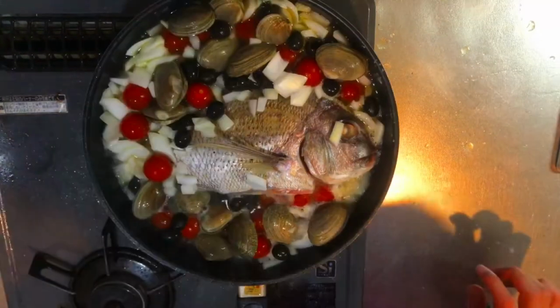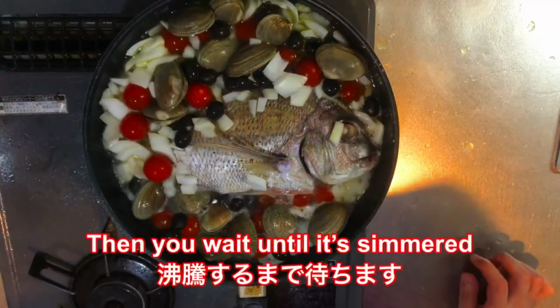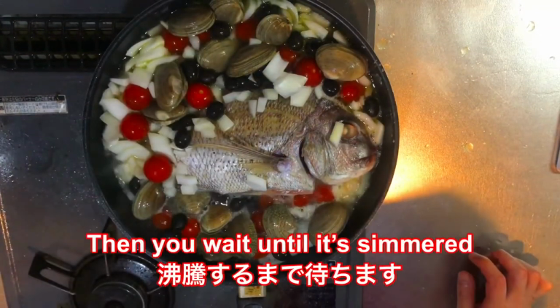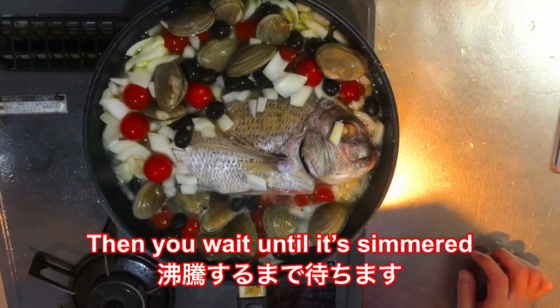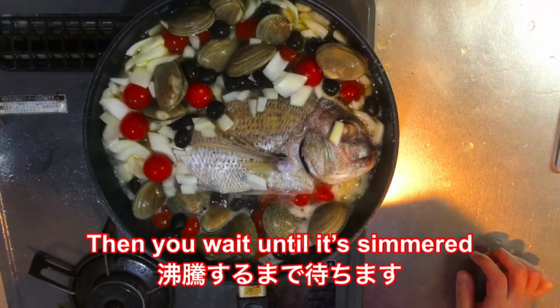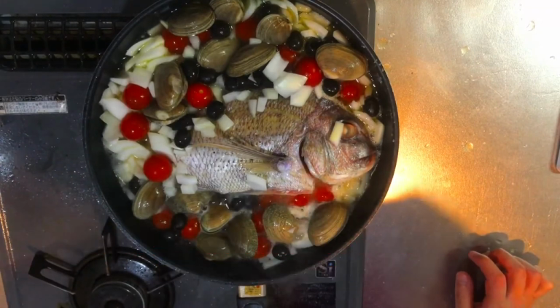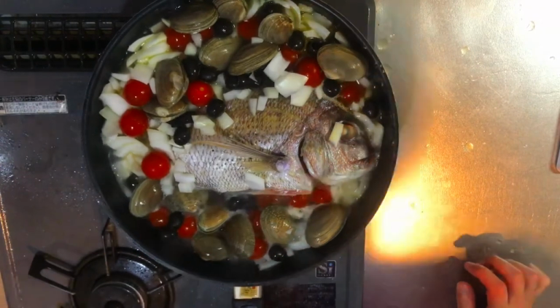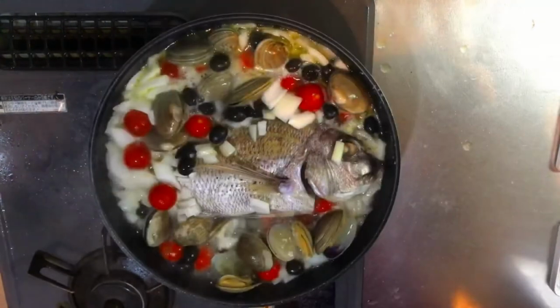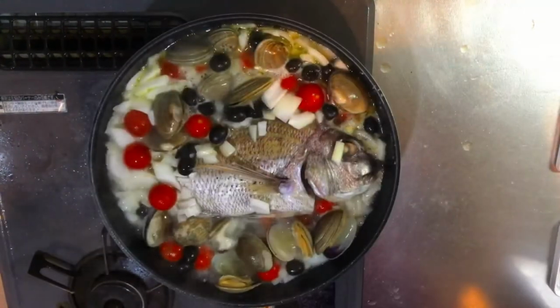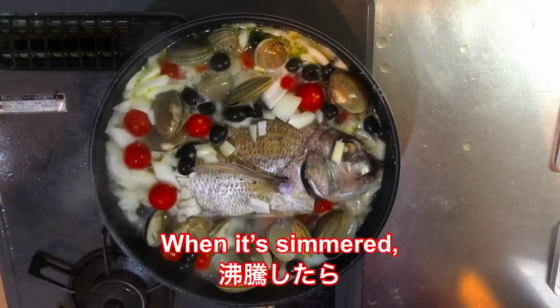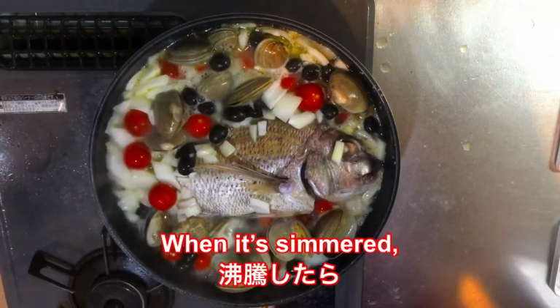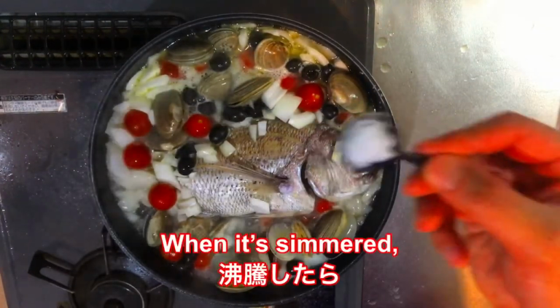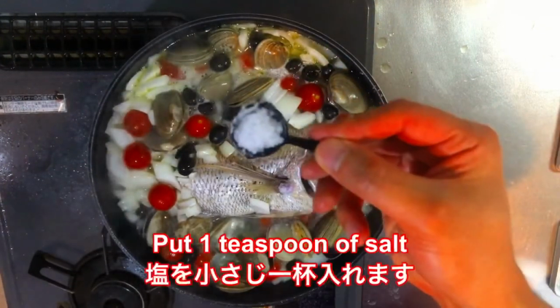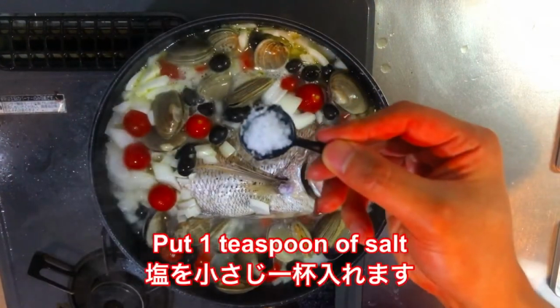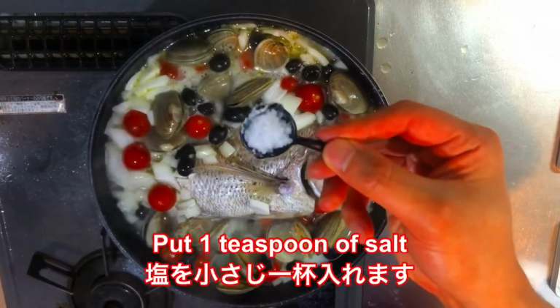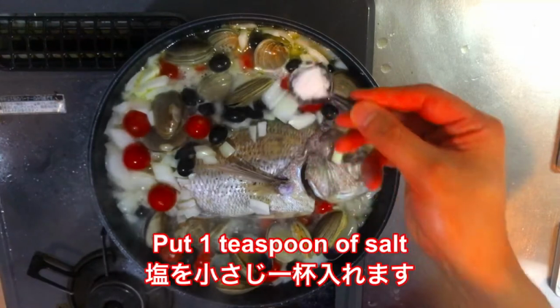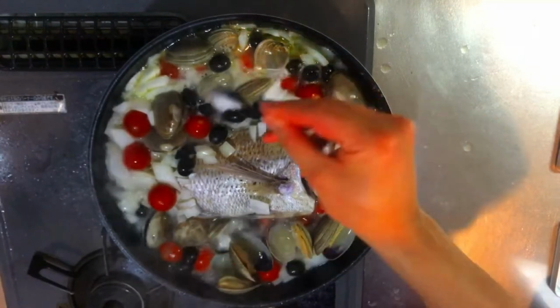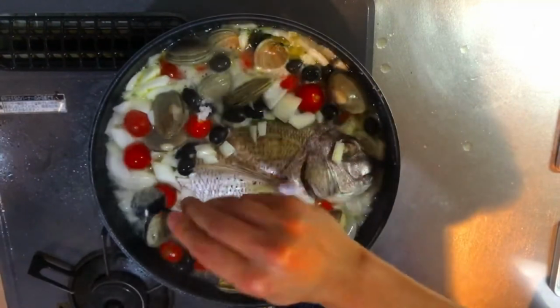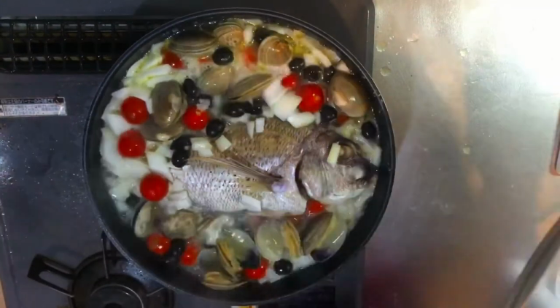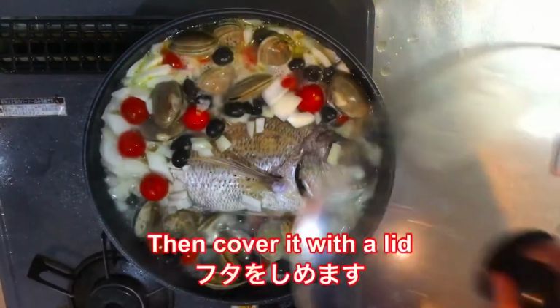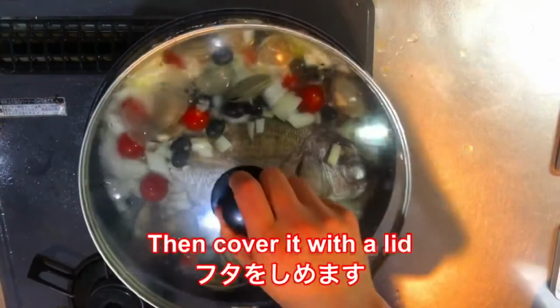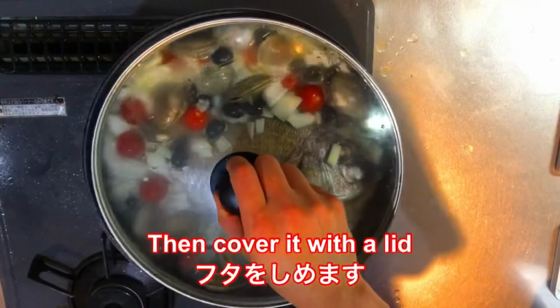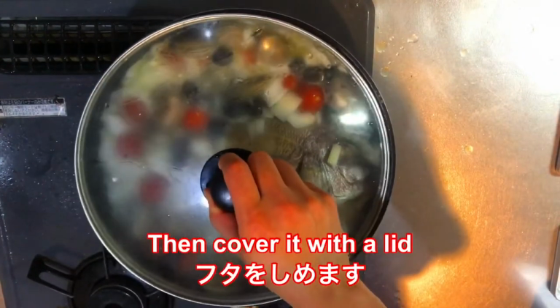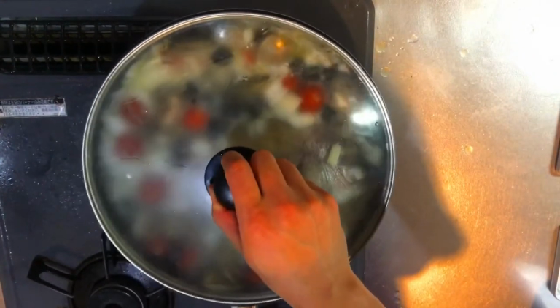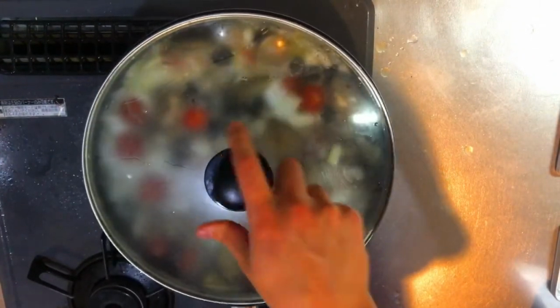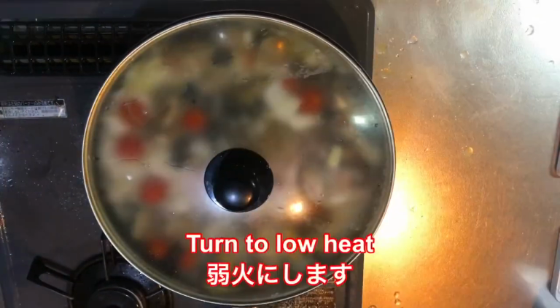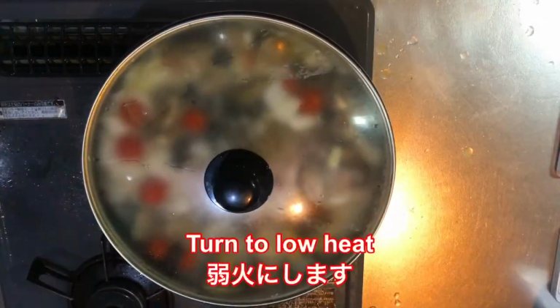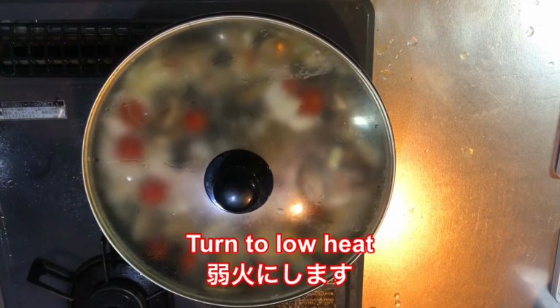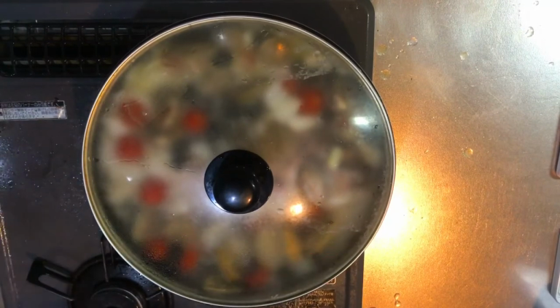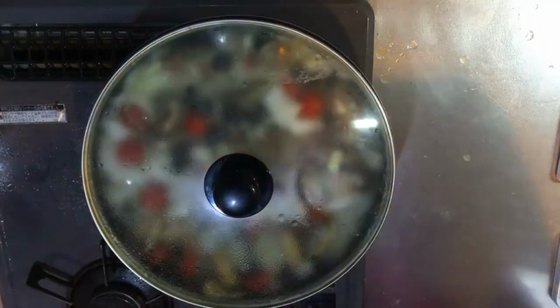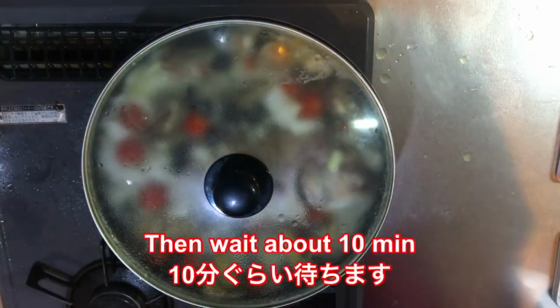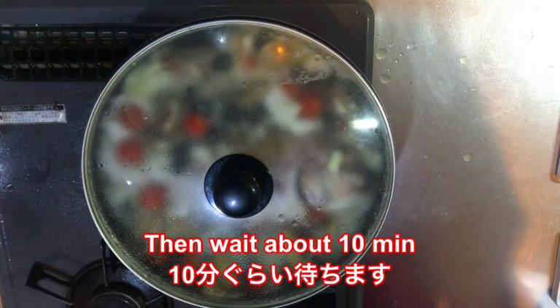You have to wait until it's simmered. When it's simmered, you put one teaspoon of salt. Then you cover it with the lid, turn to low heat, and wait about 10 minutes.